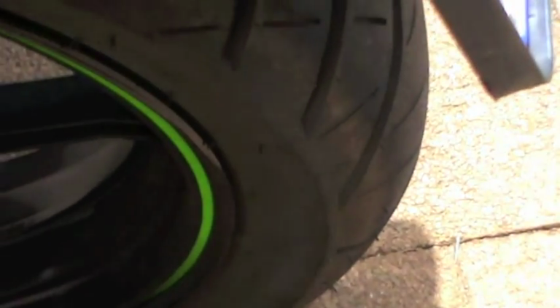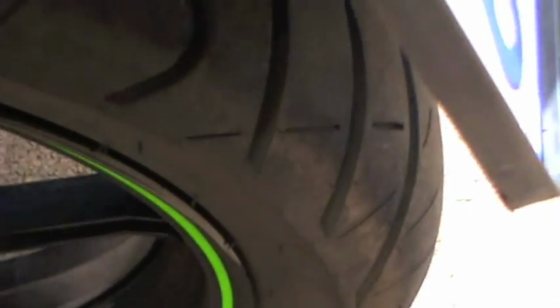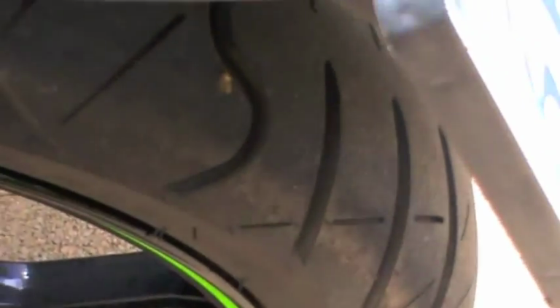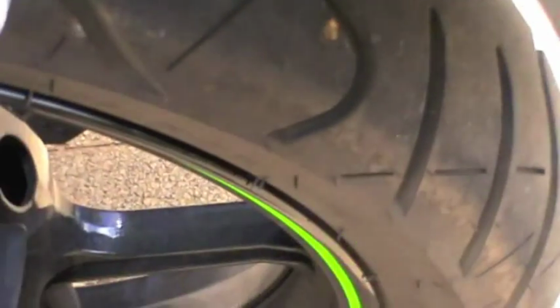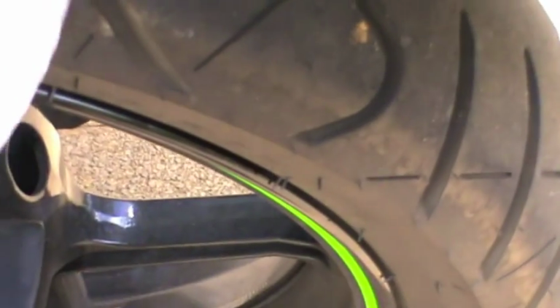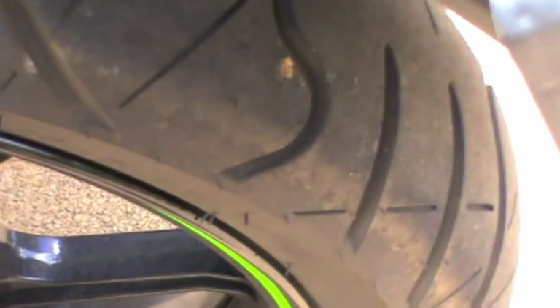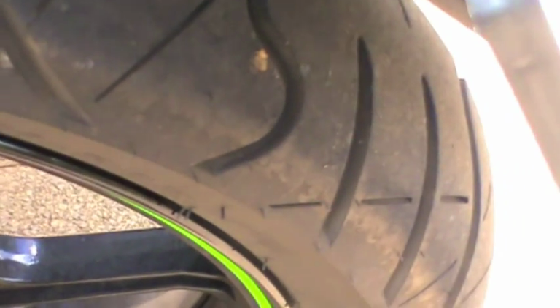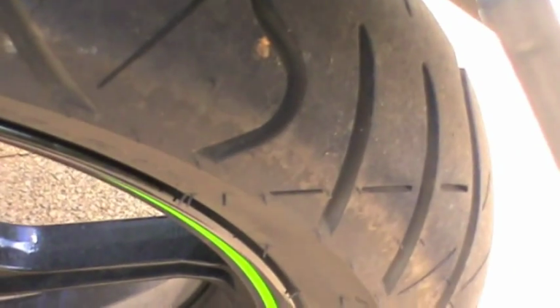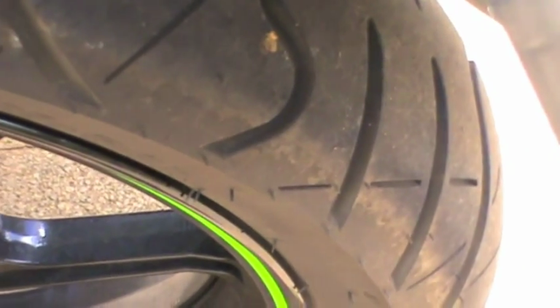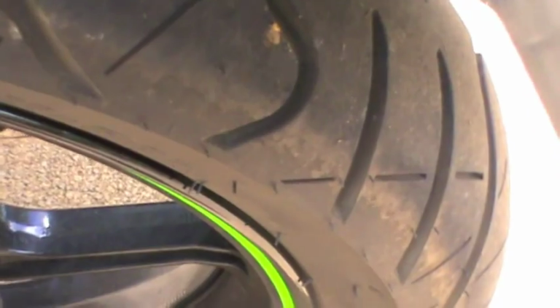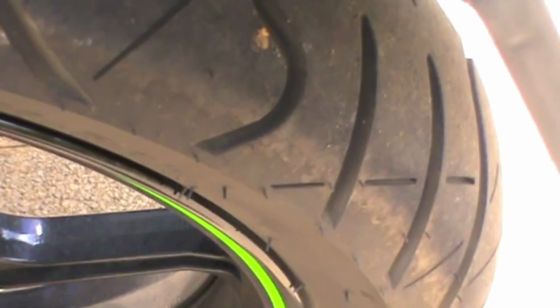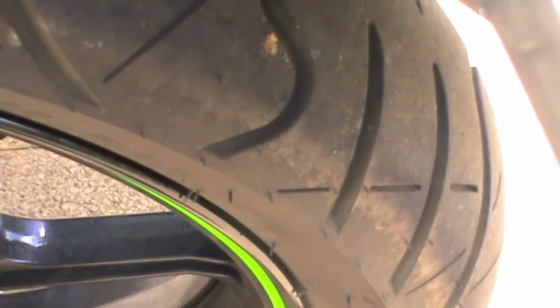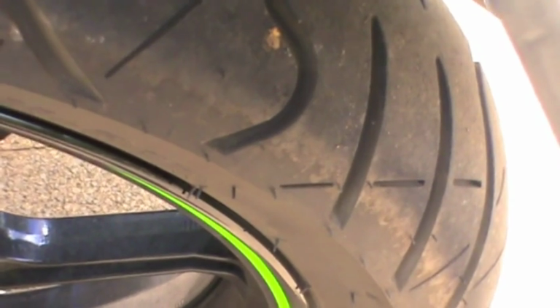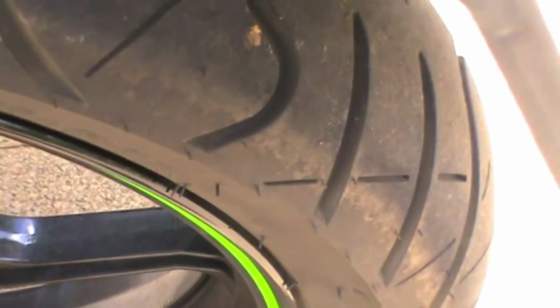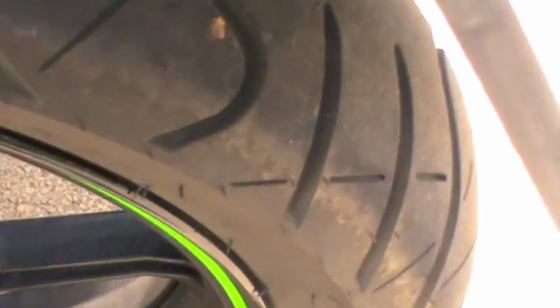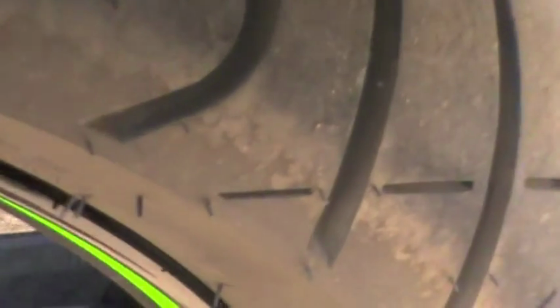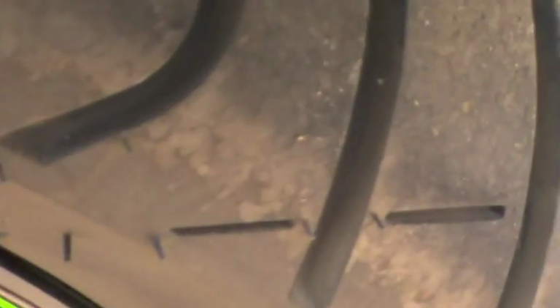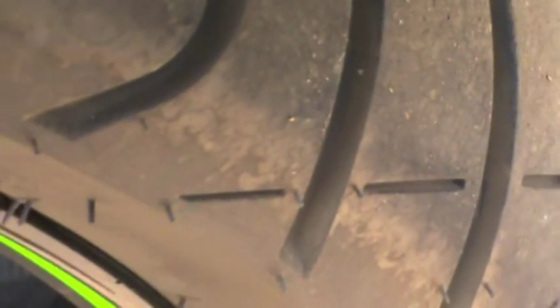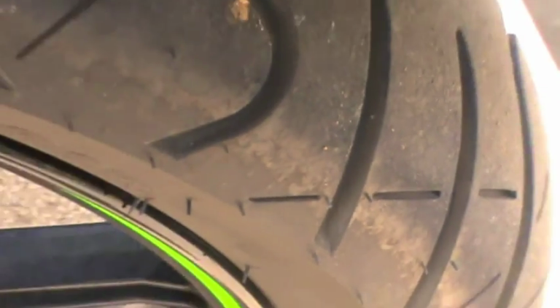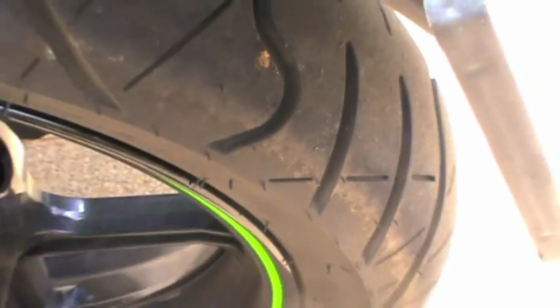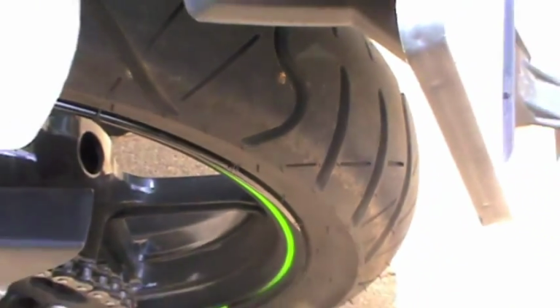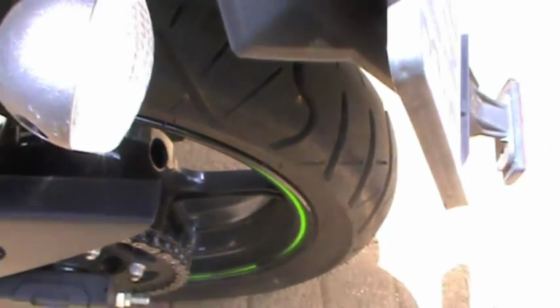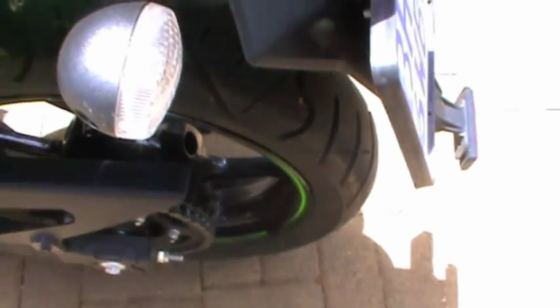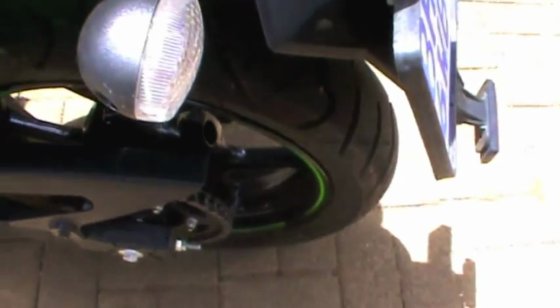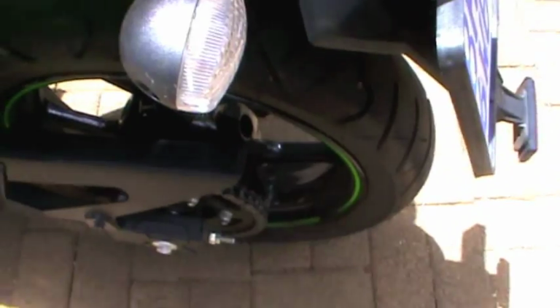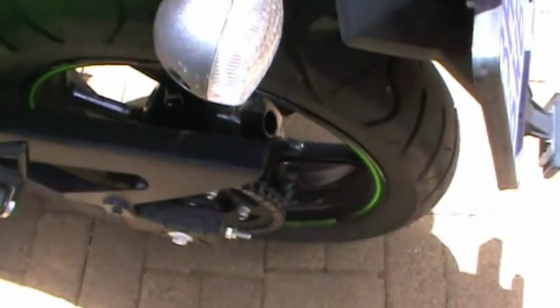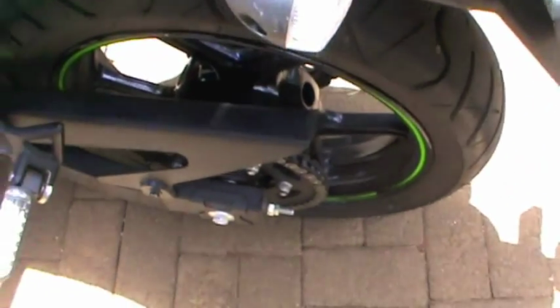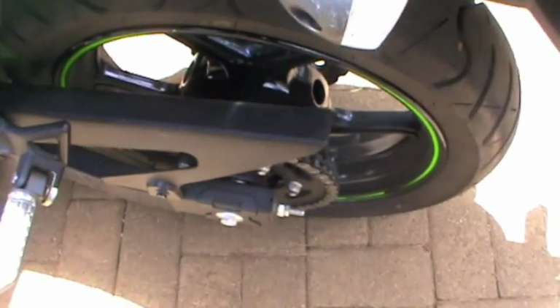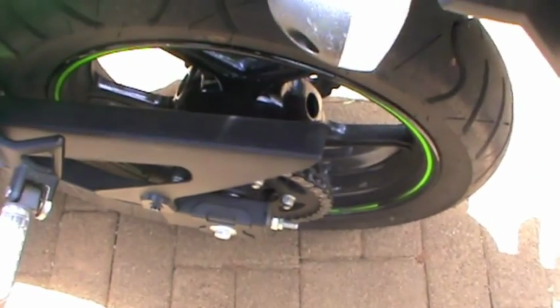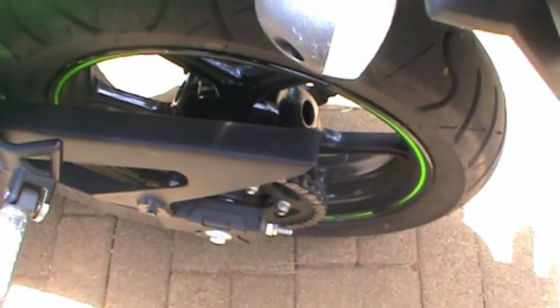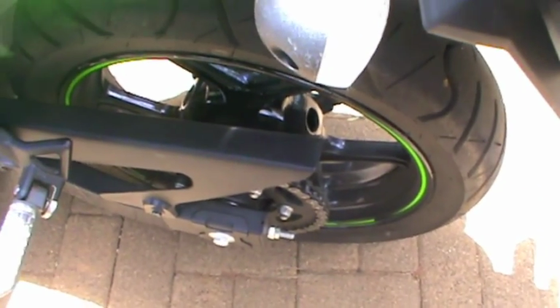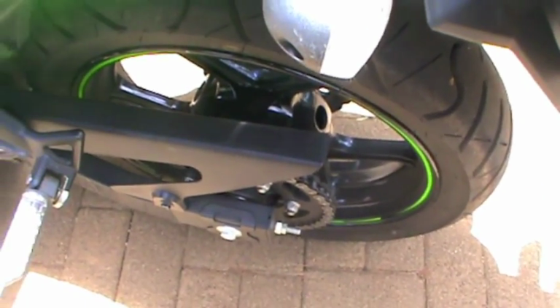I'm going to change the back wheel to a 150. The back wheel right now is a 130 — it's not really big, but yeah, I'll change it to a 150.